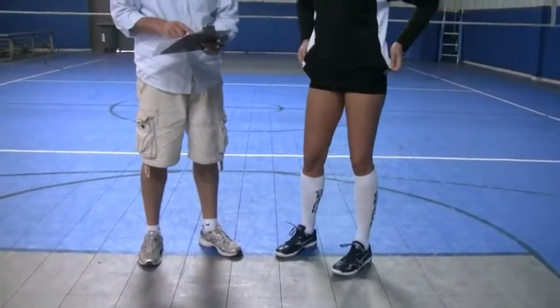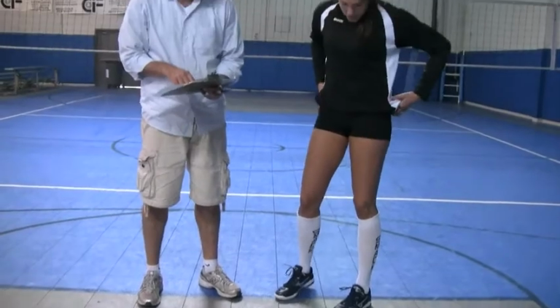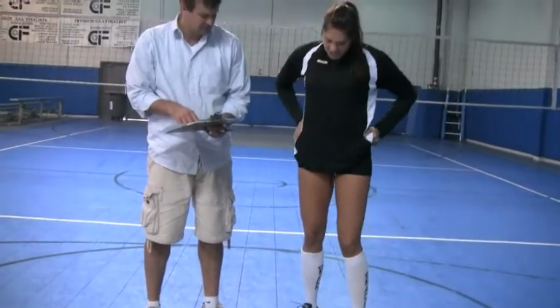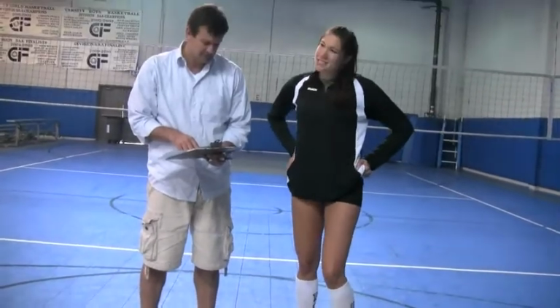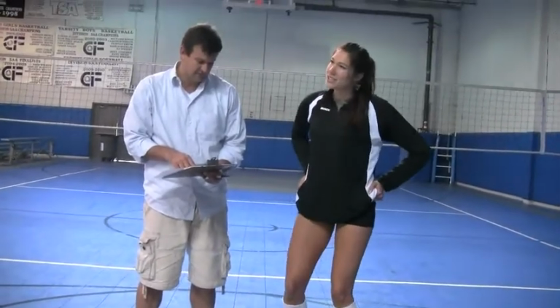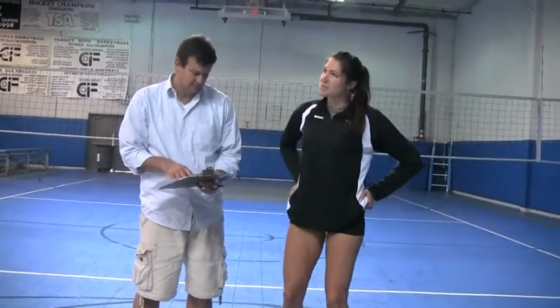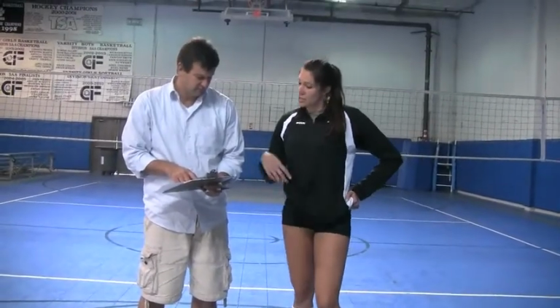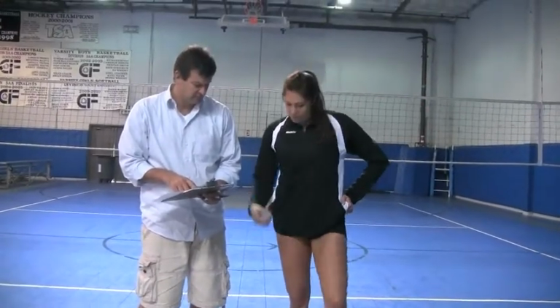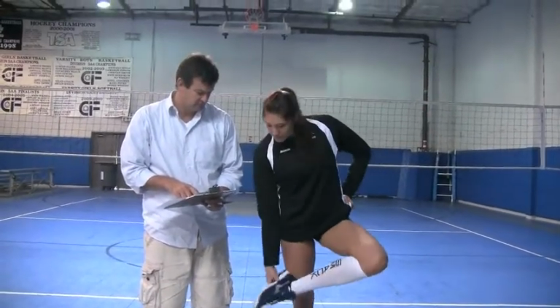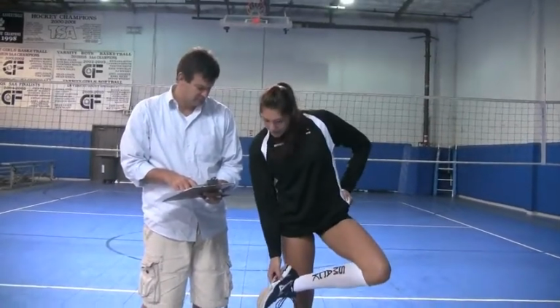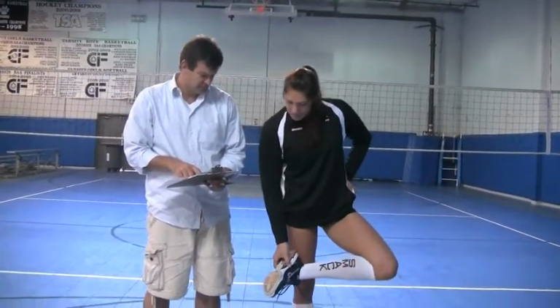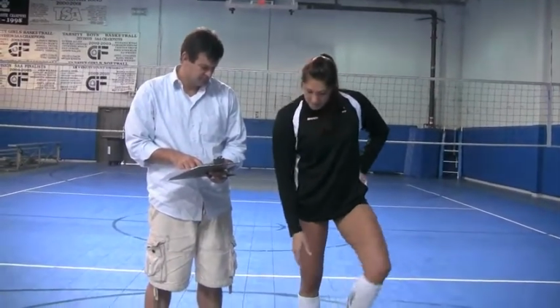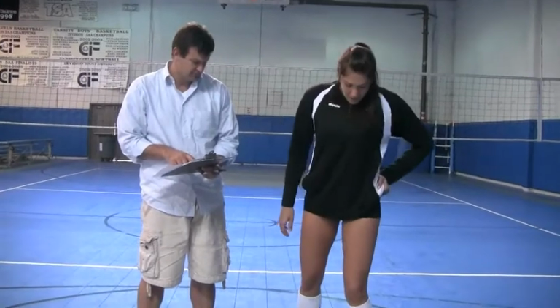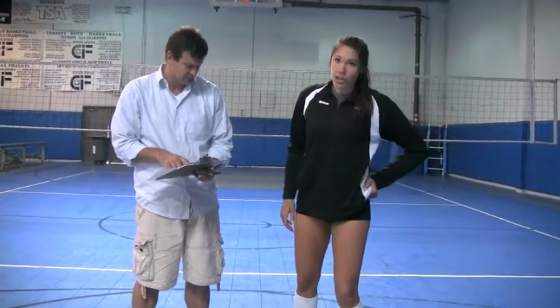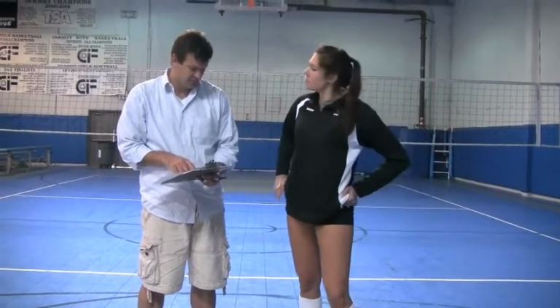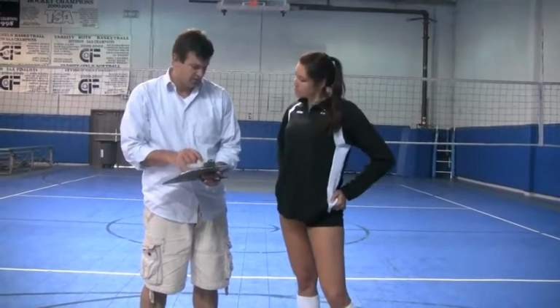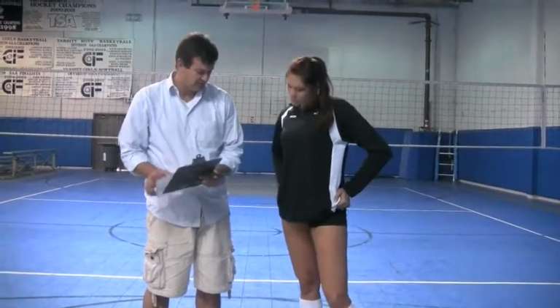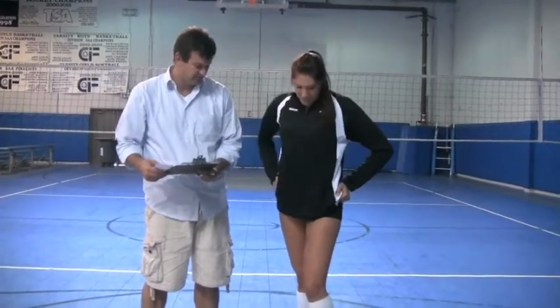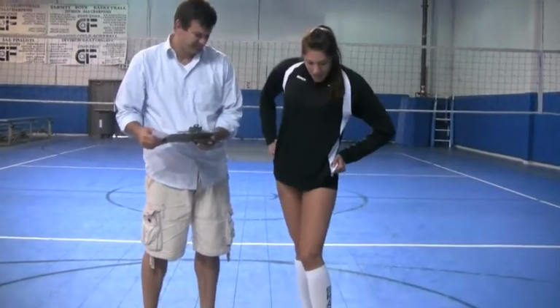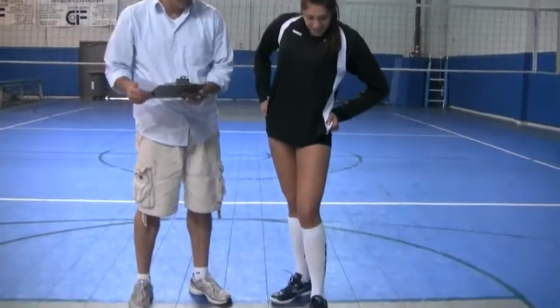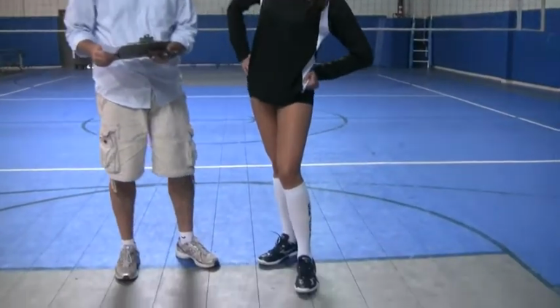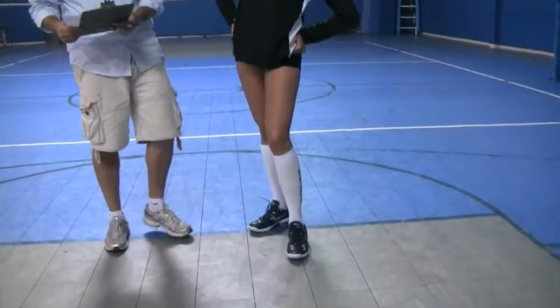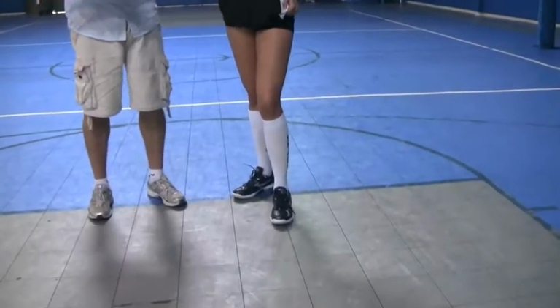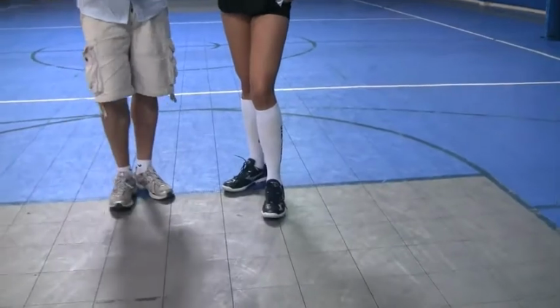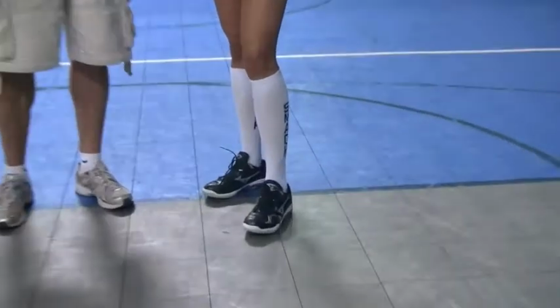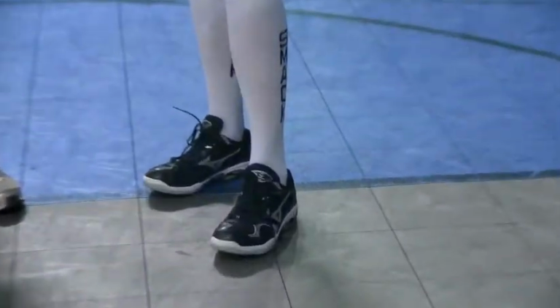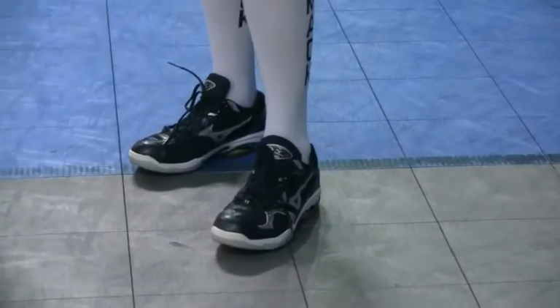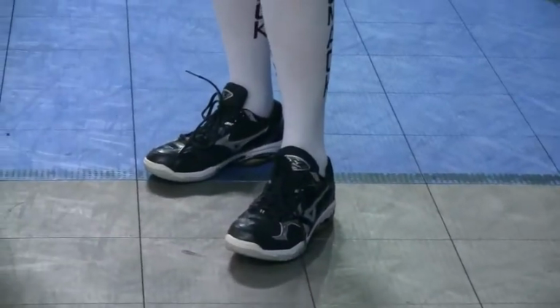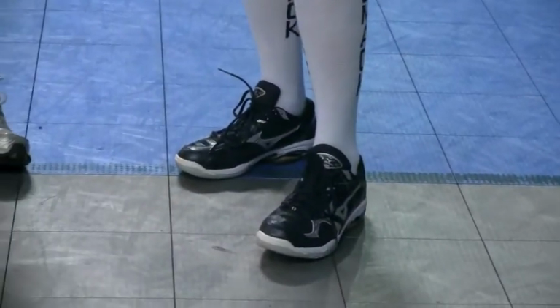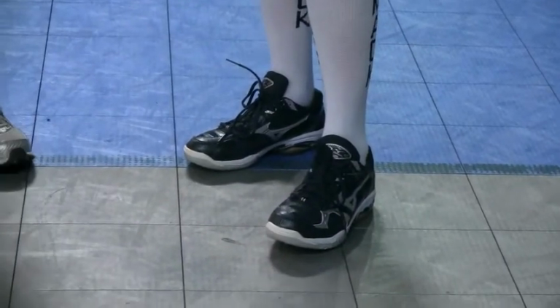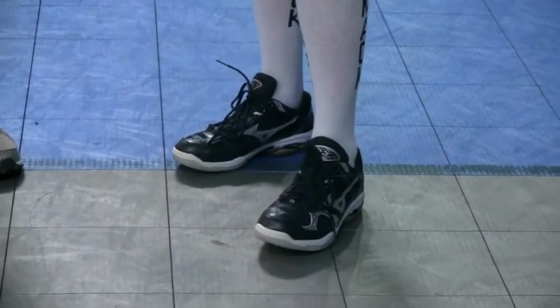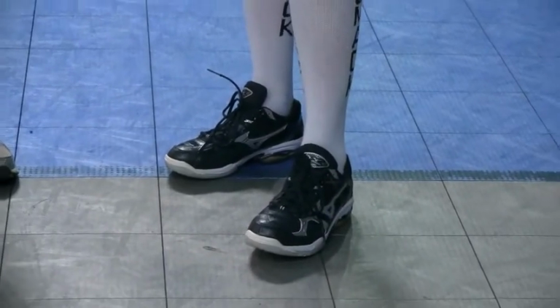Traction is a little bit slippery — not as much paneling underneath to give you that grip. Look: these particular ones, I'm not a fan of. I prefer the Wave Lightning 5. For sure.